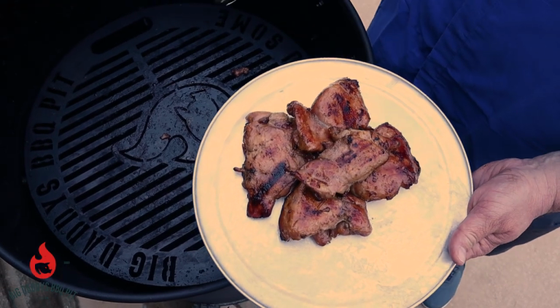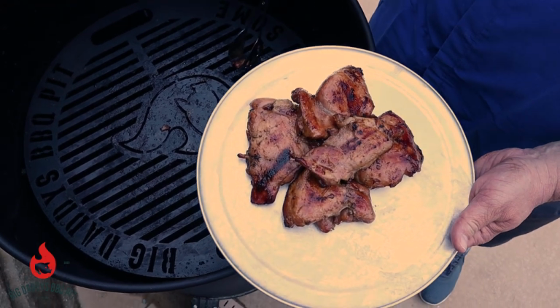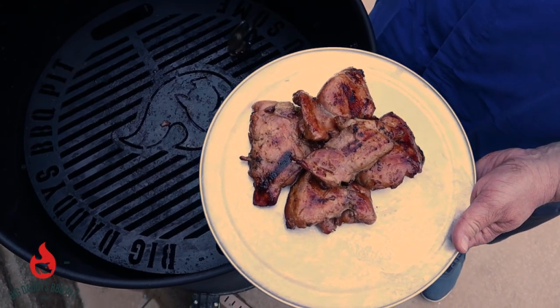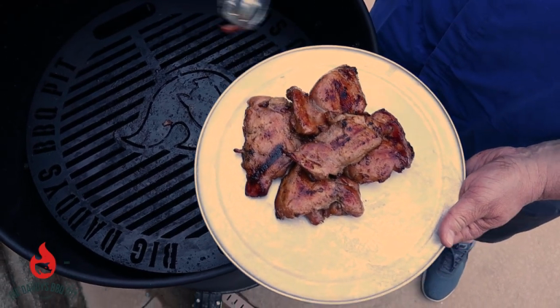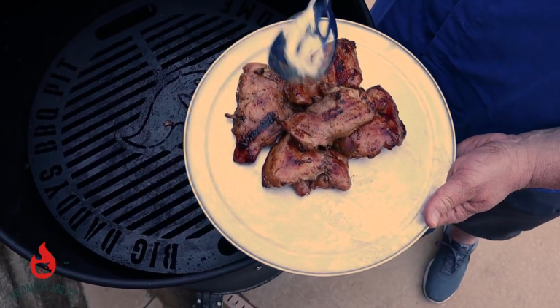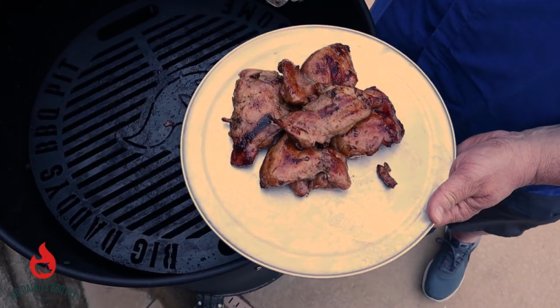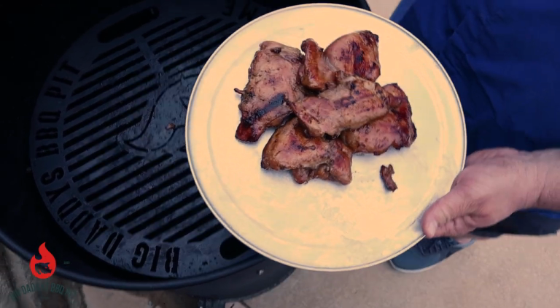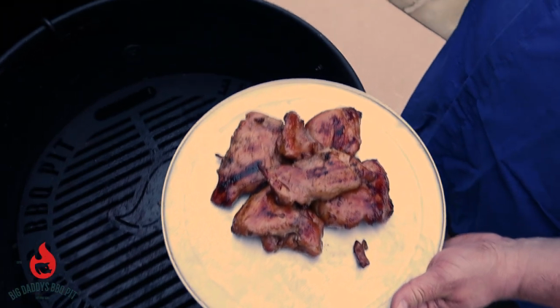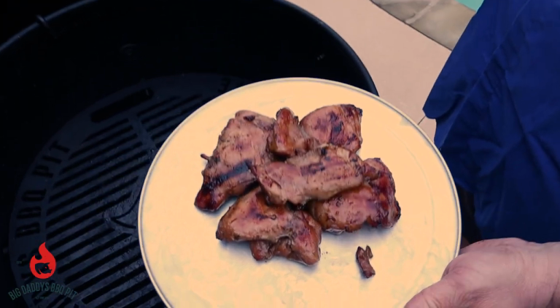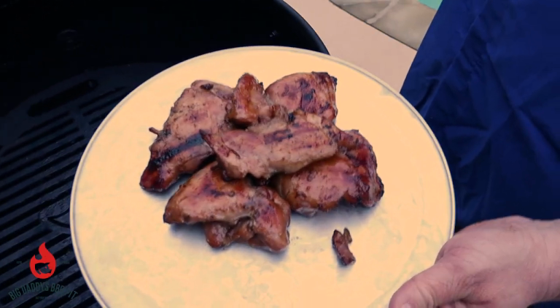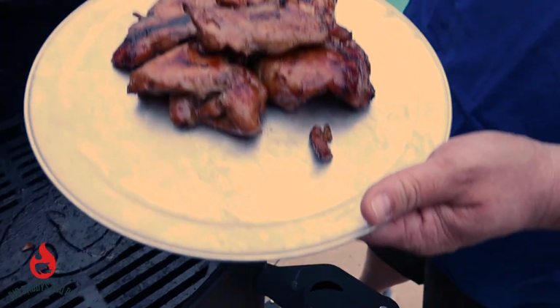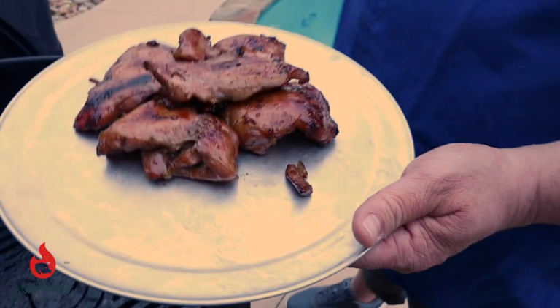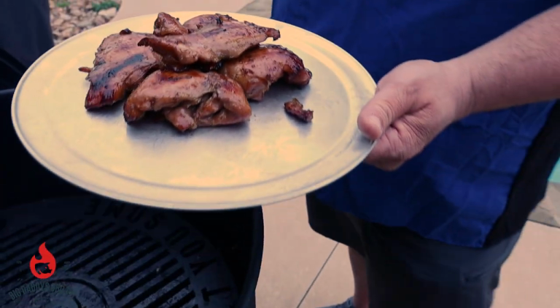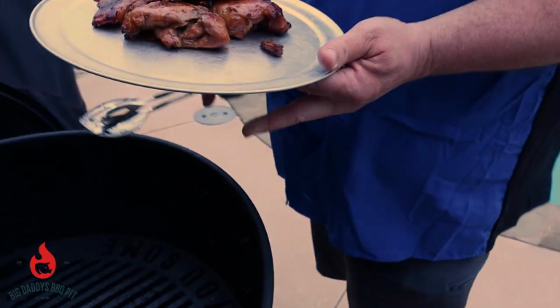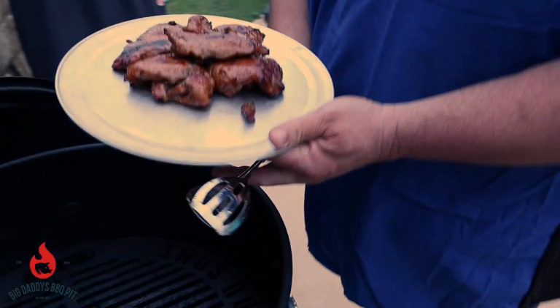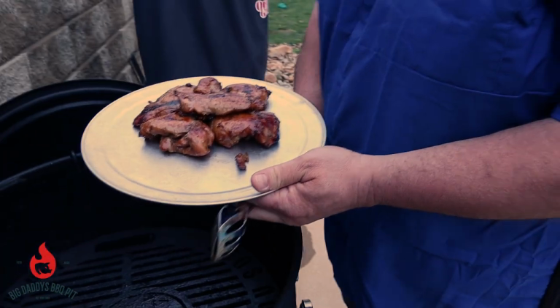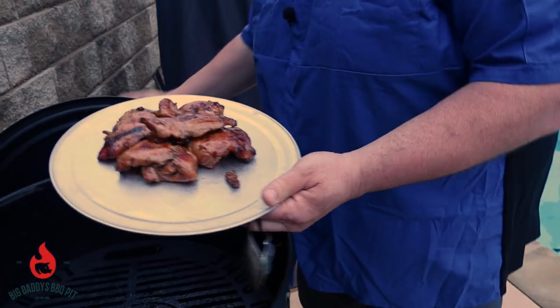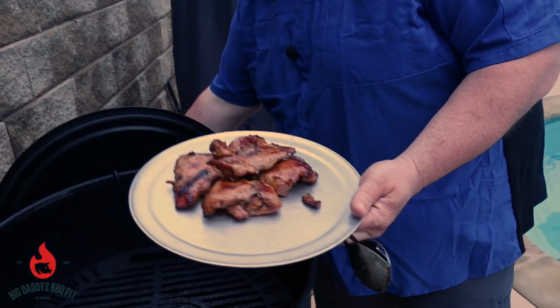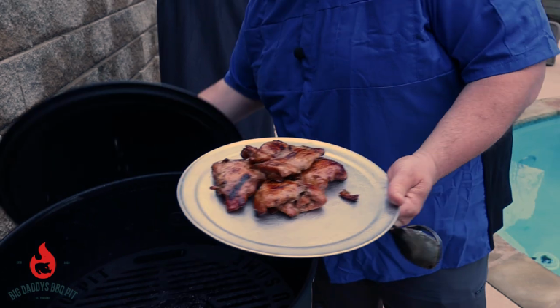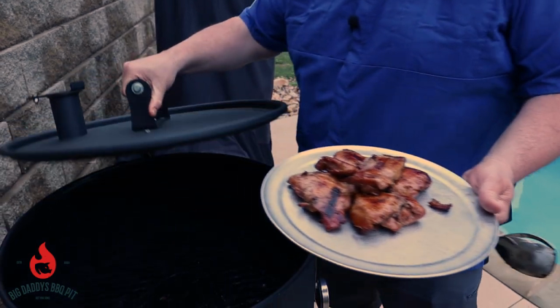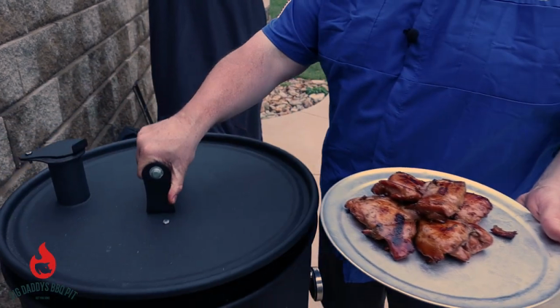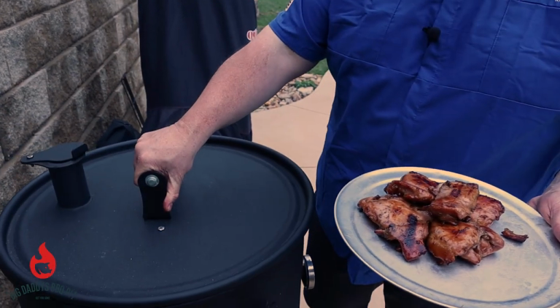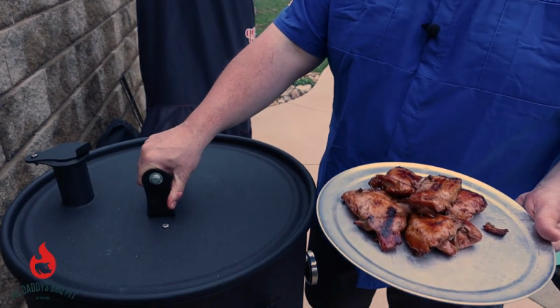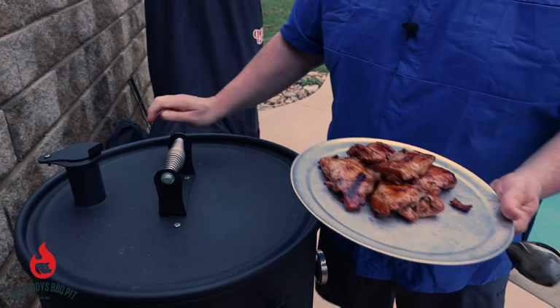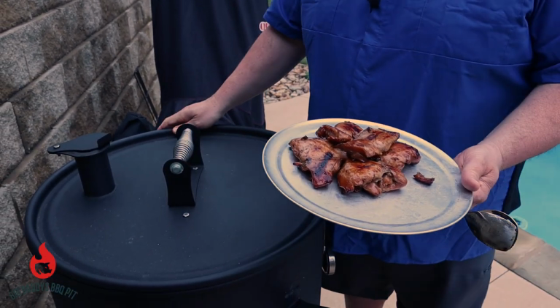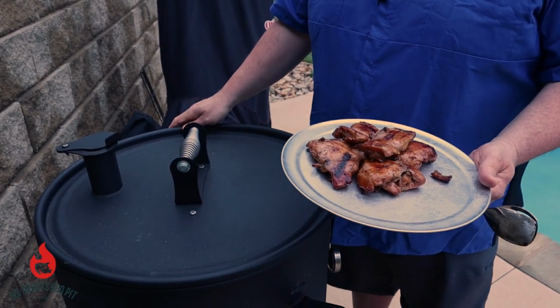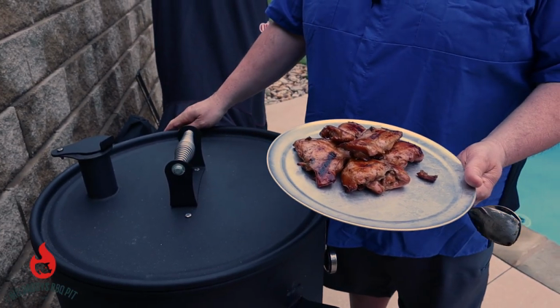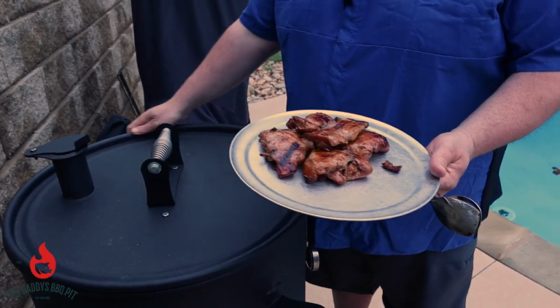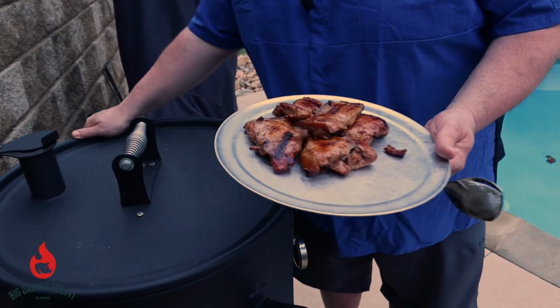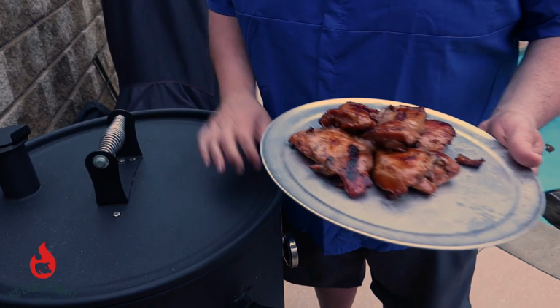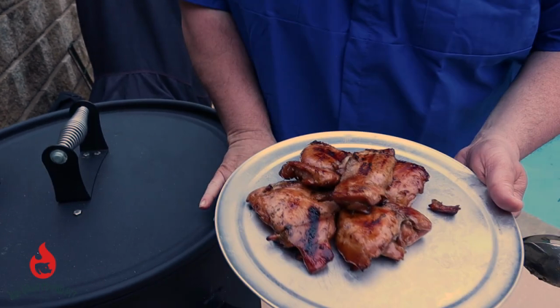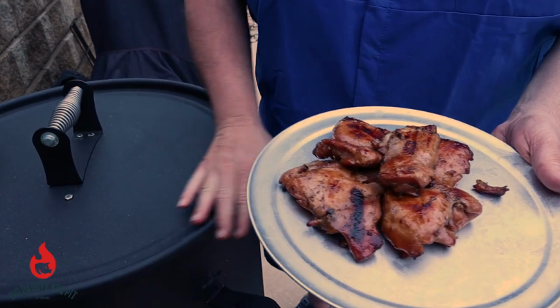That is some good-looking chicken. This thing is easy to operate and you can make some really good-looking food. We're going to take this over and let it rest for a couple of minutes, and then we're going to give it a try.